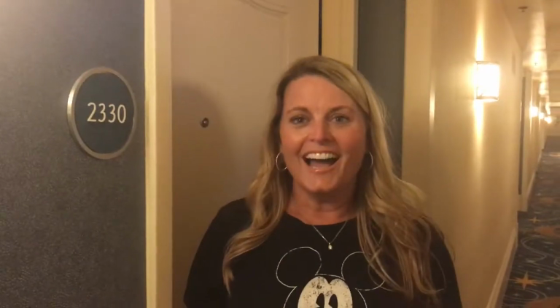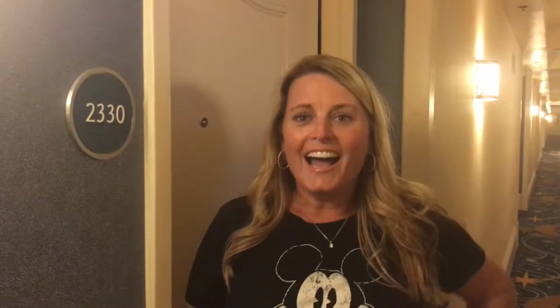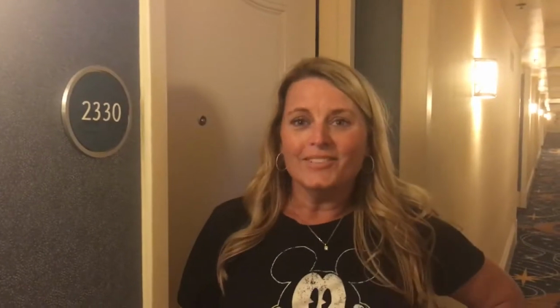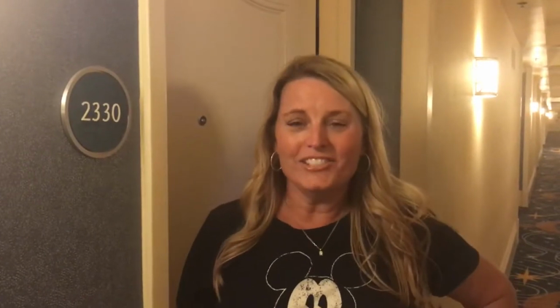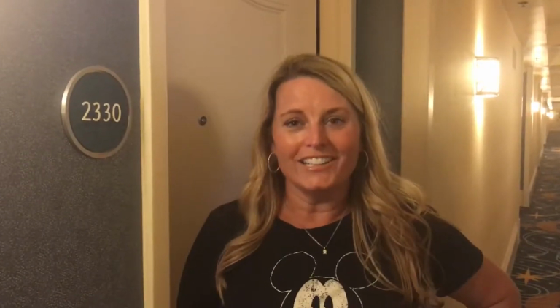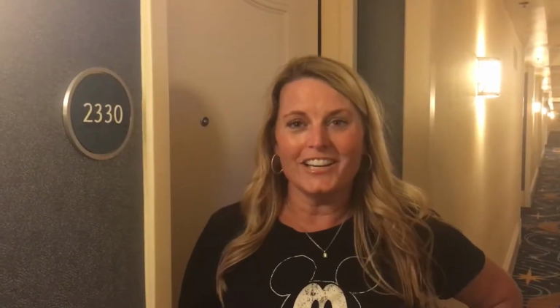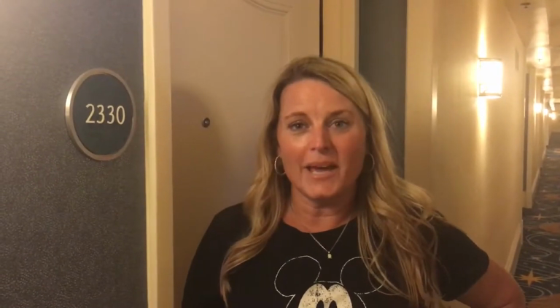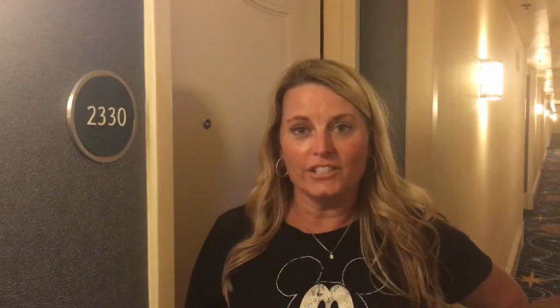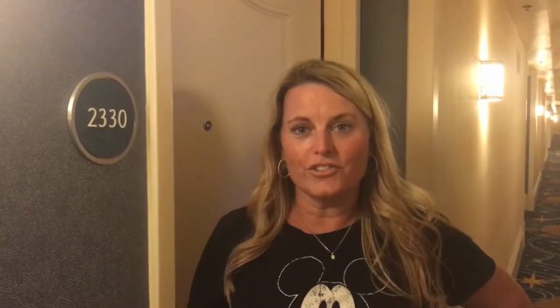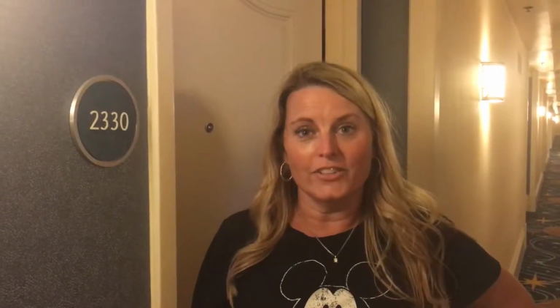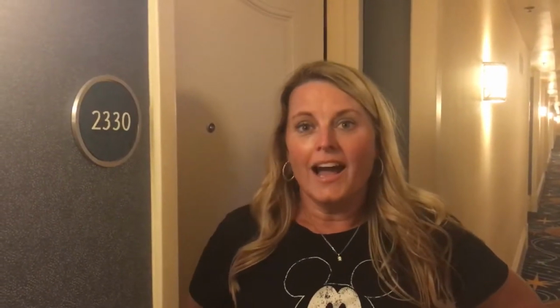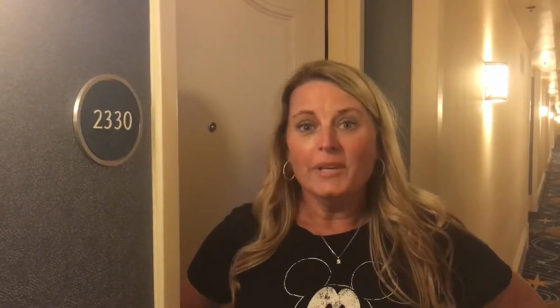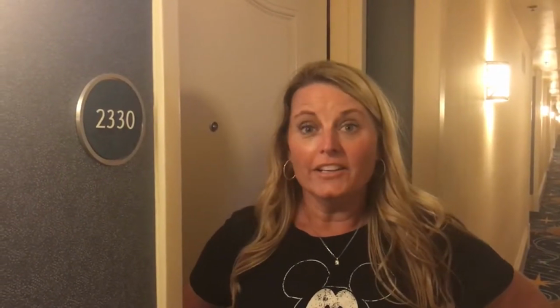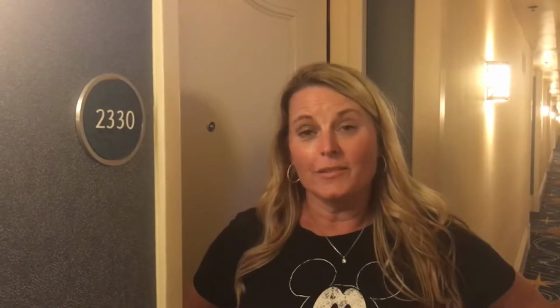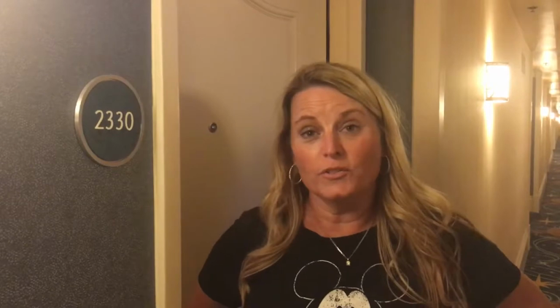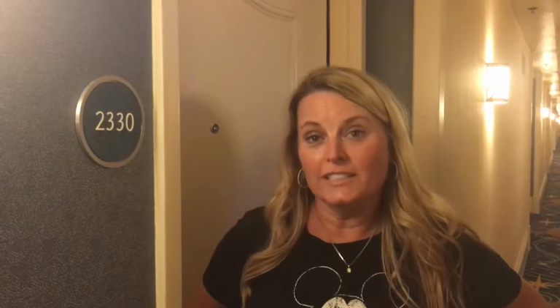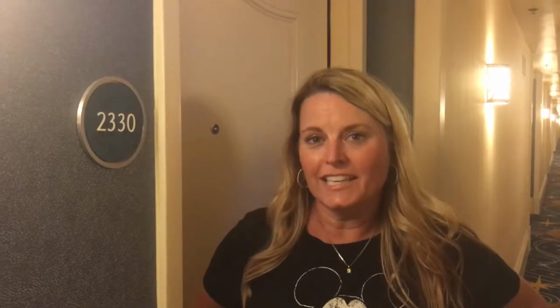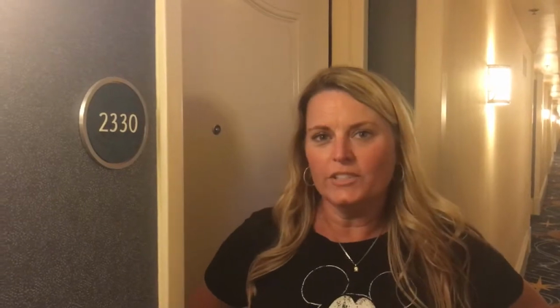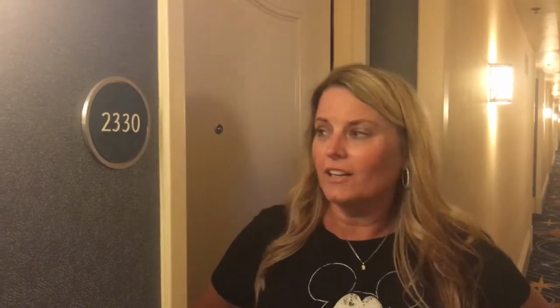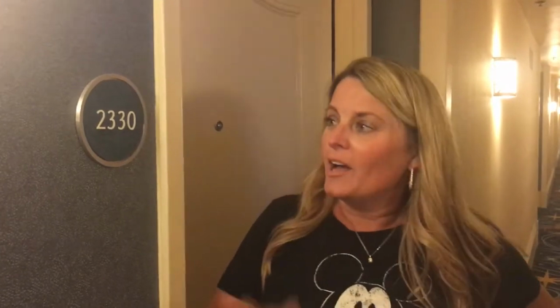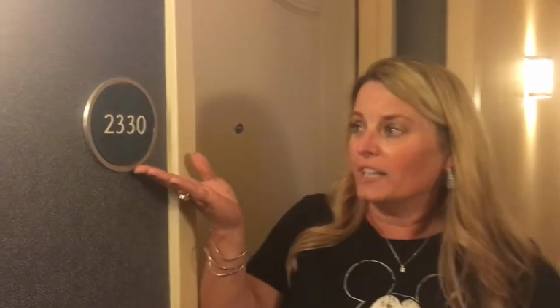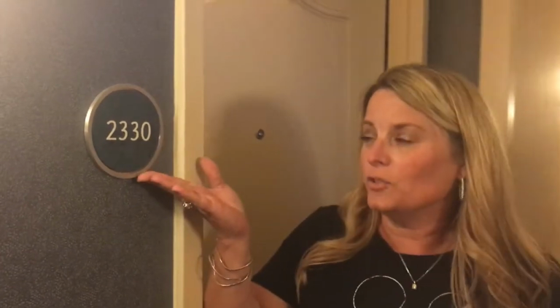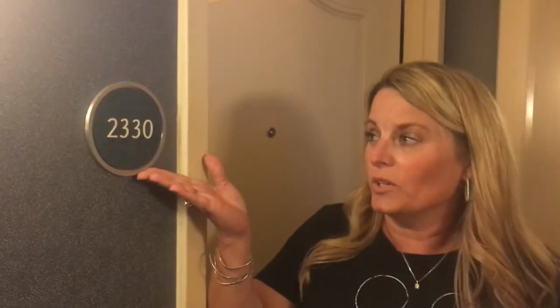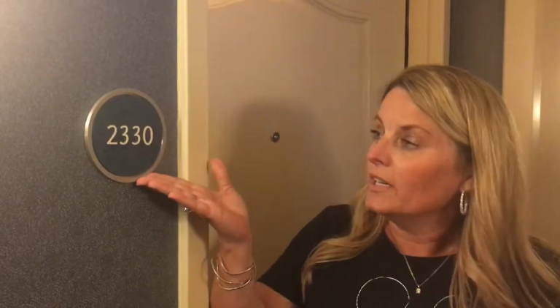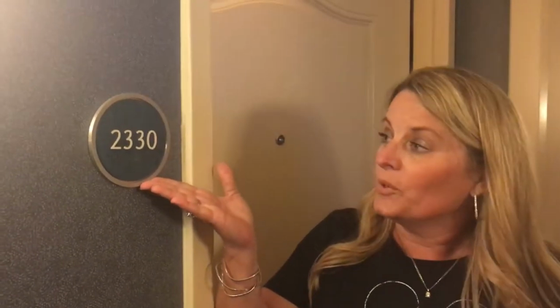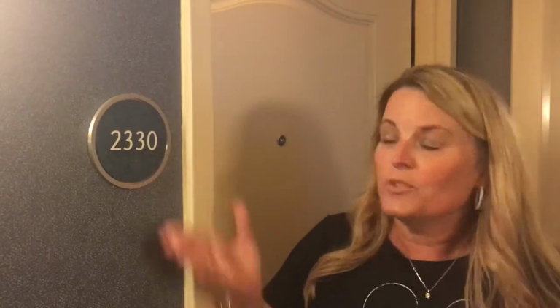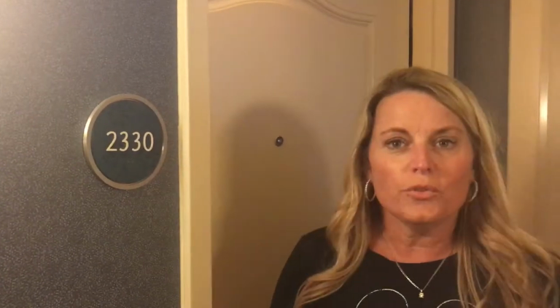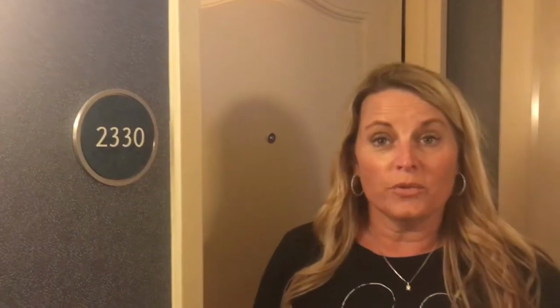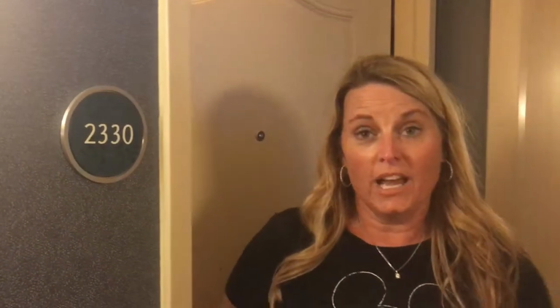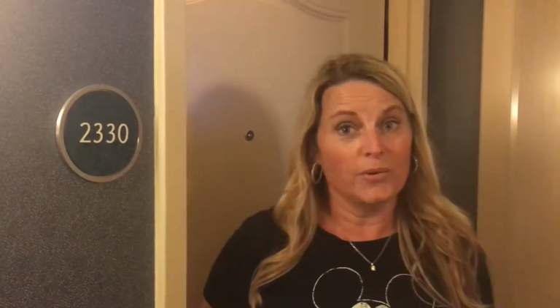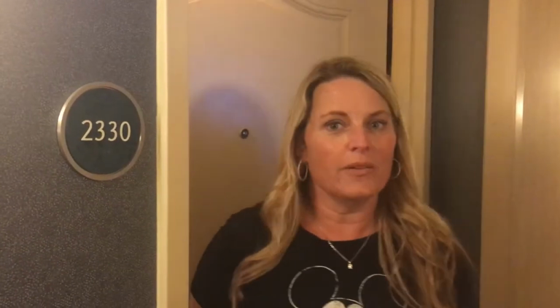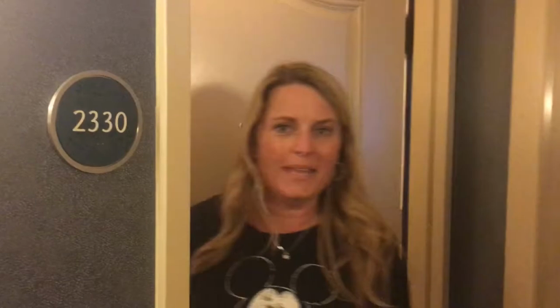Hi, Melissa Giles, Crazy Imagination Travel. I'm here at the beautiful Disneyland Hotel about to tour room 233. Come with me.